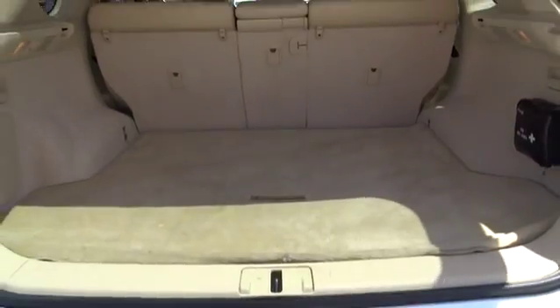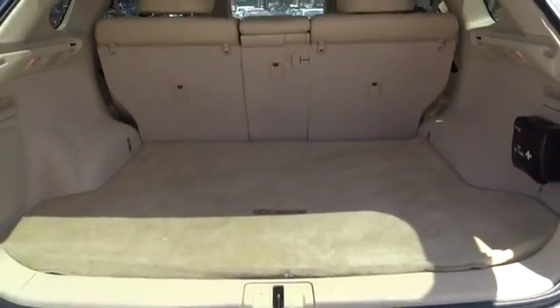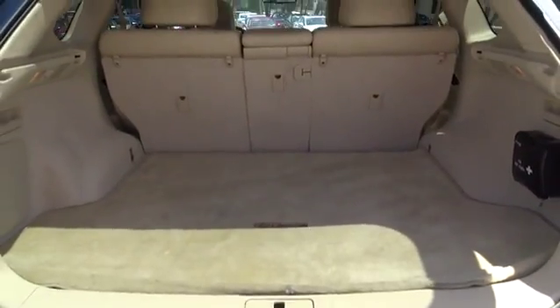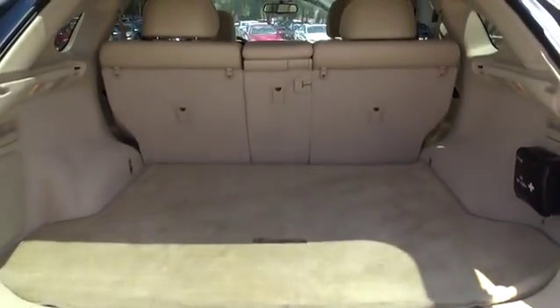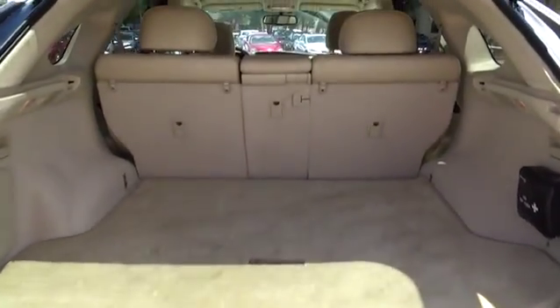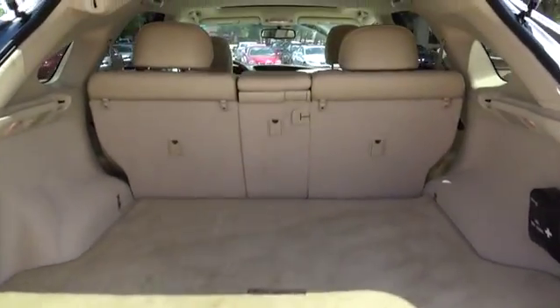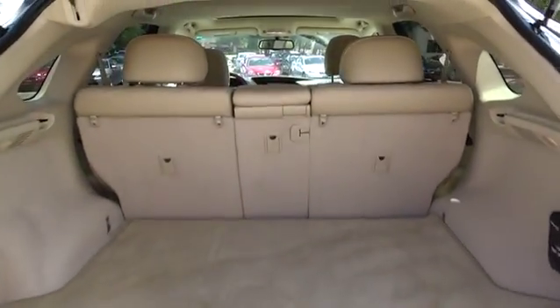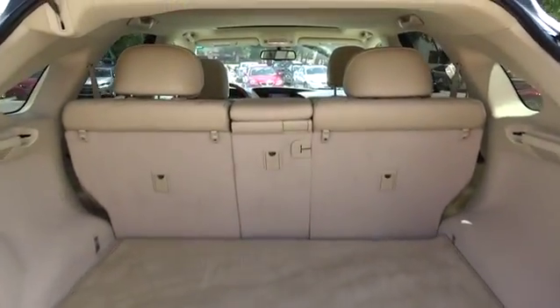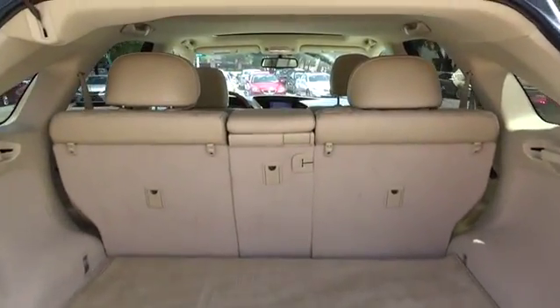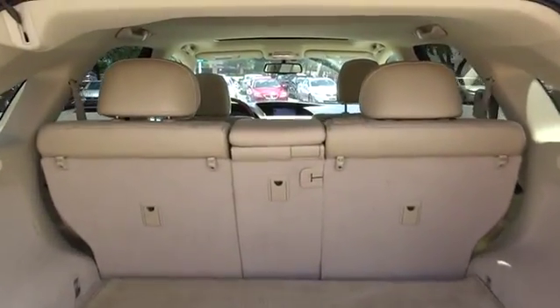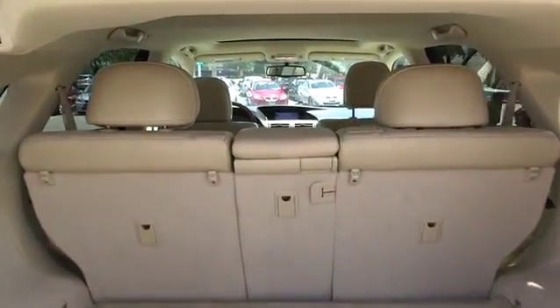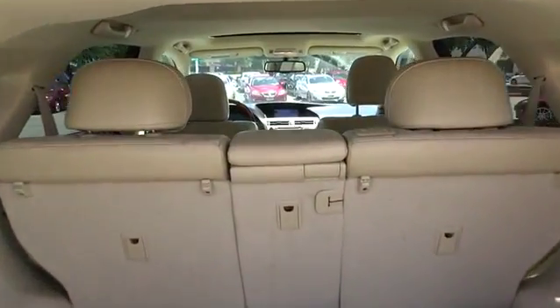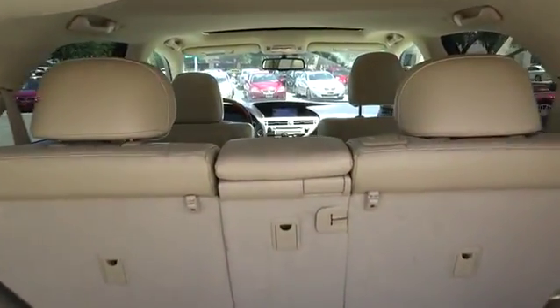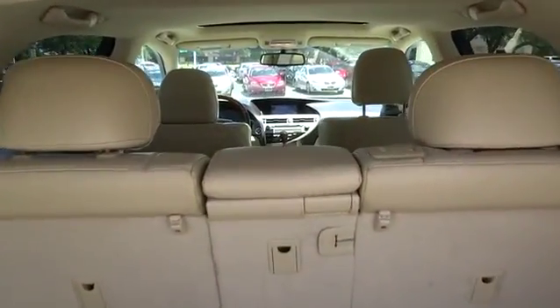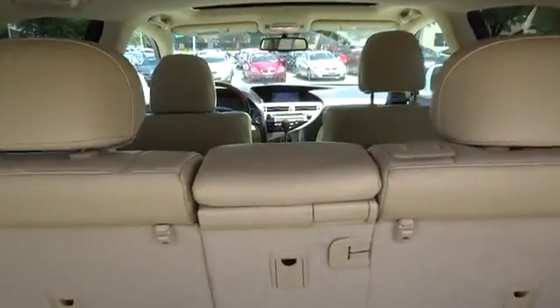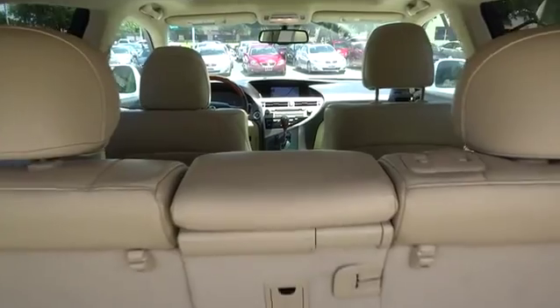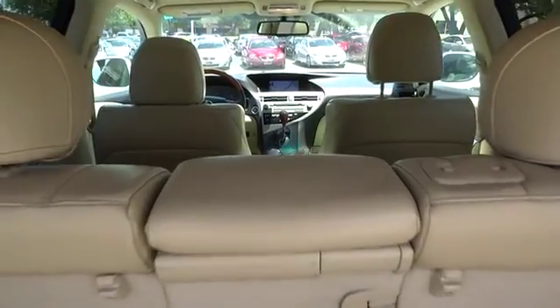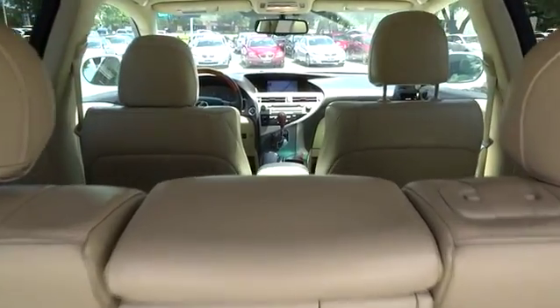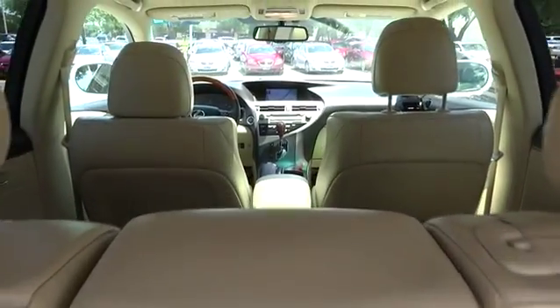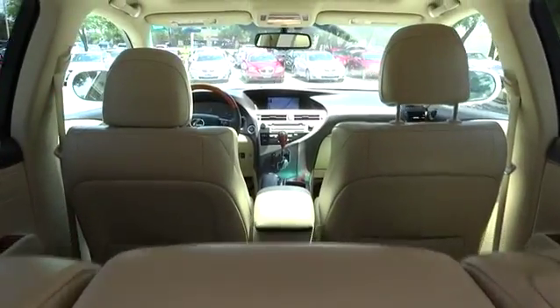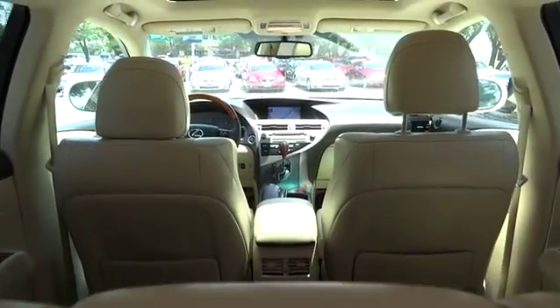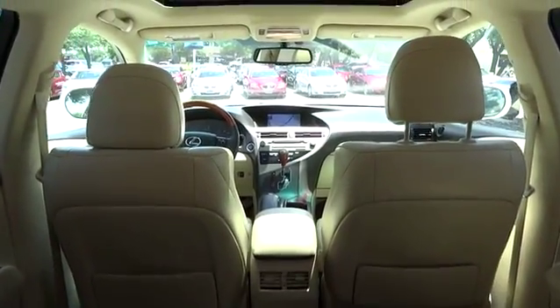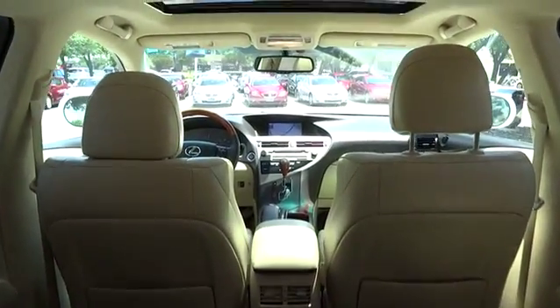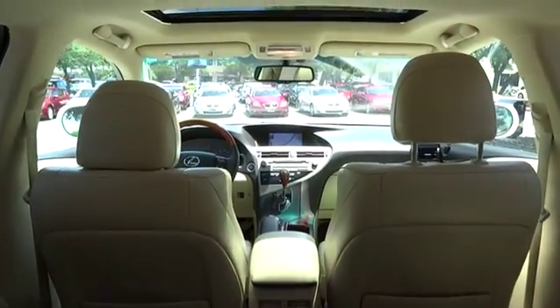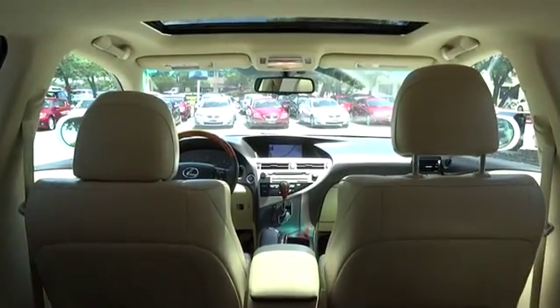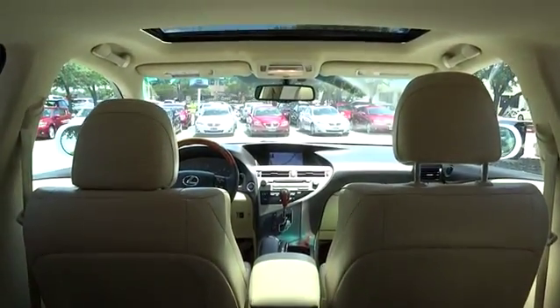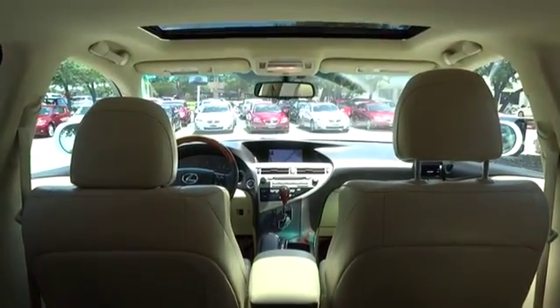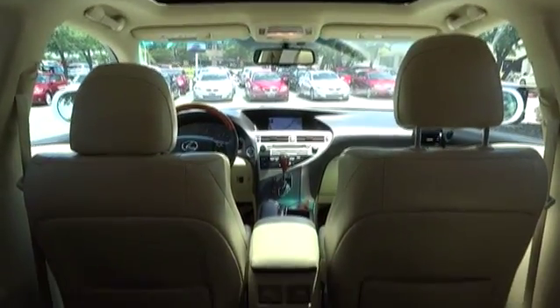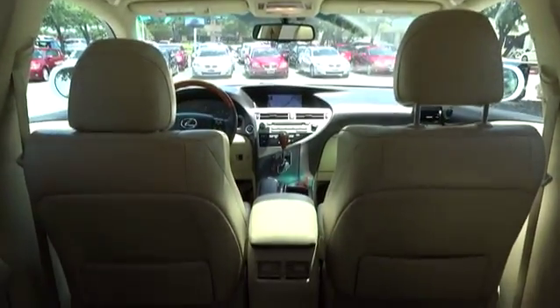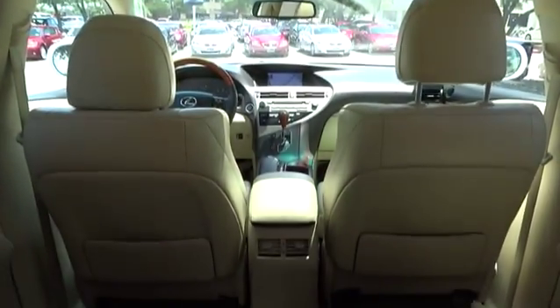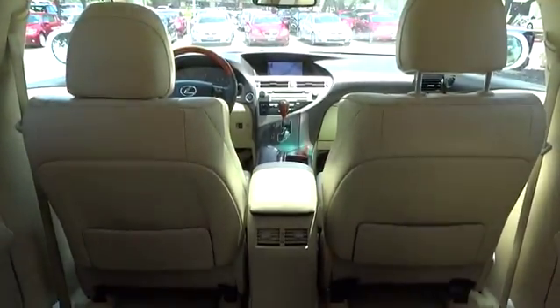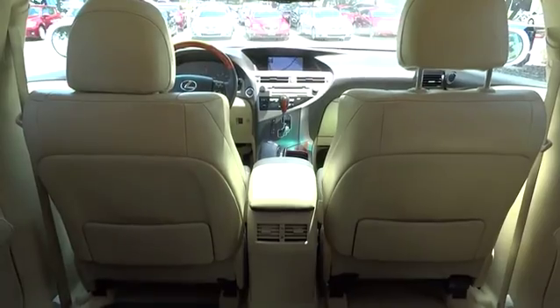Stability control, anti-lock braking system, traction control, steering wheel audio control, power passenger seat, all-wheel drive, CD changer, power steering.